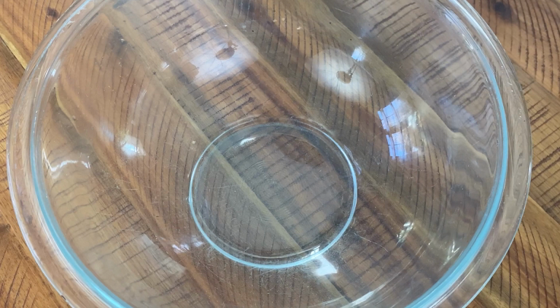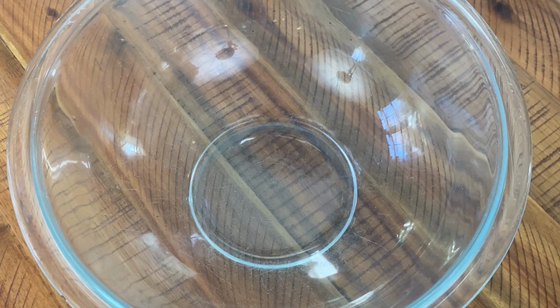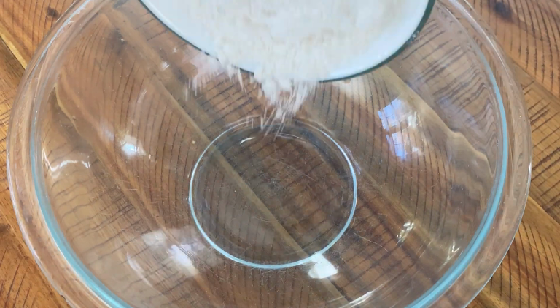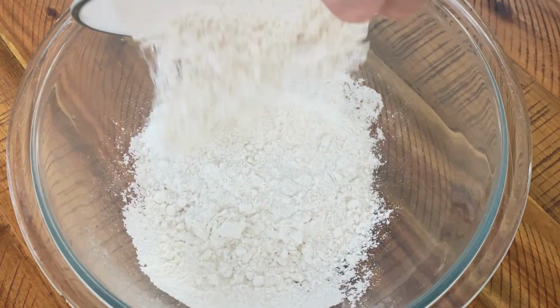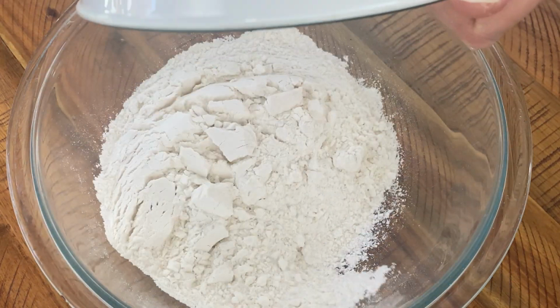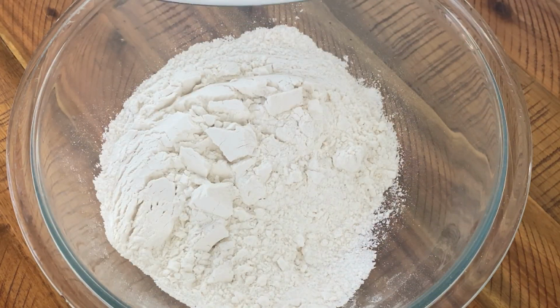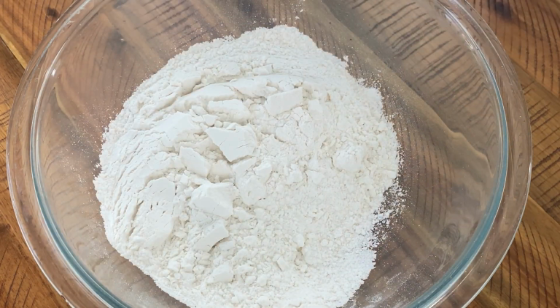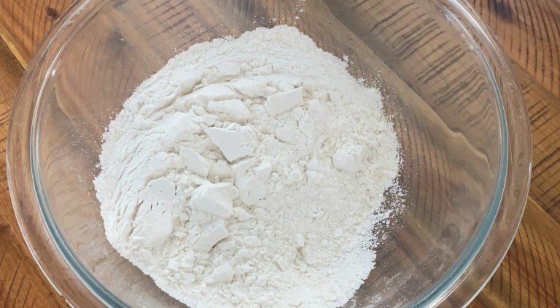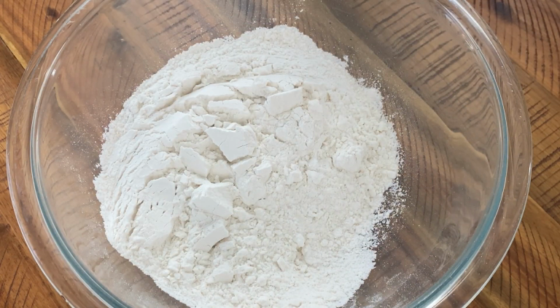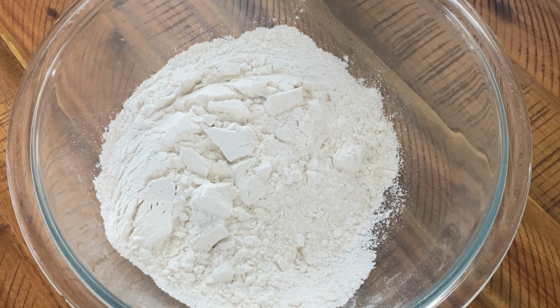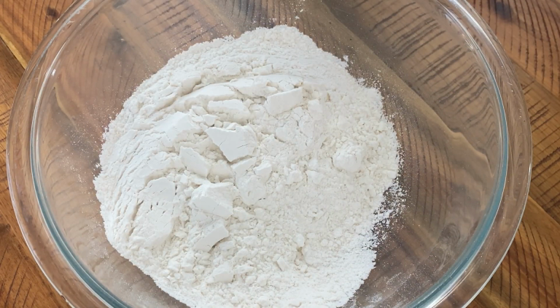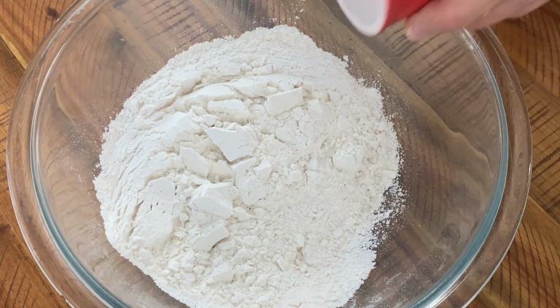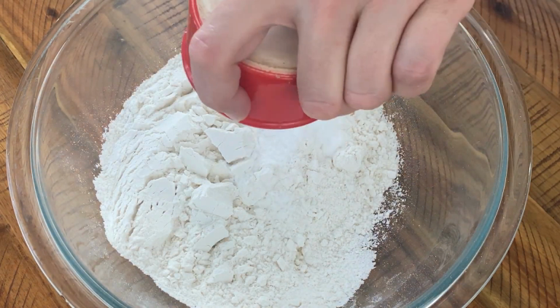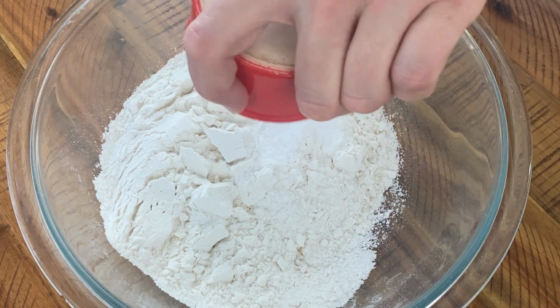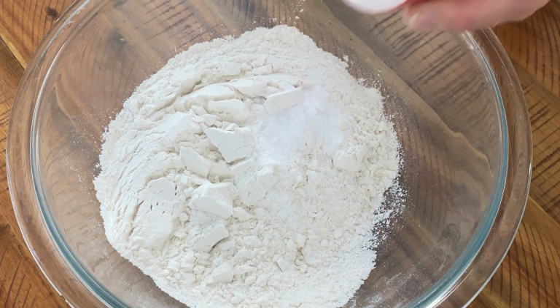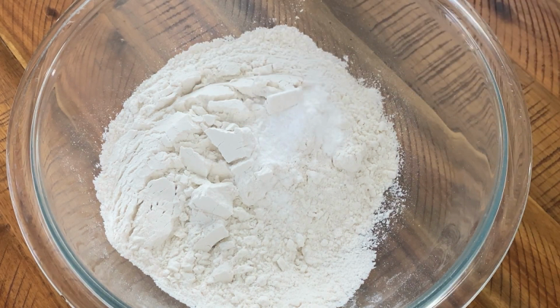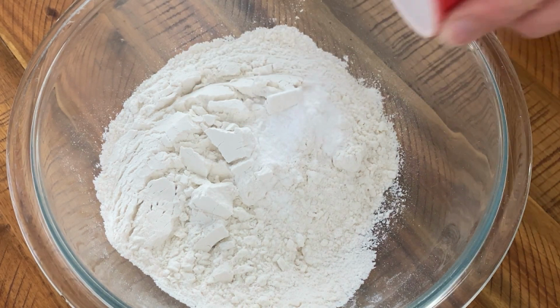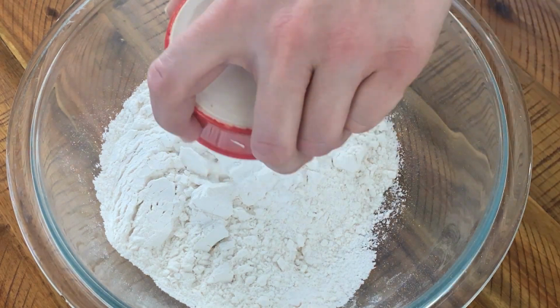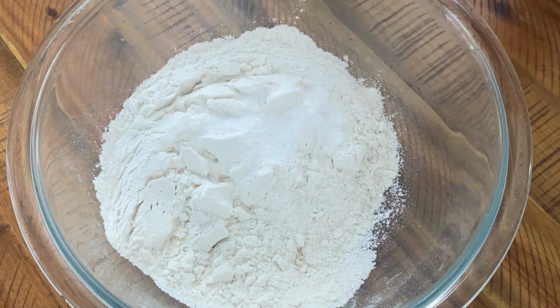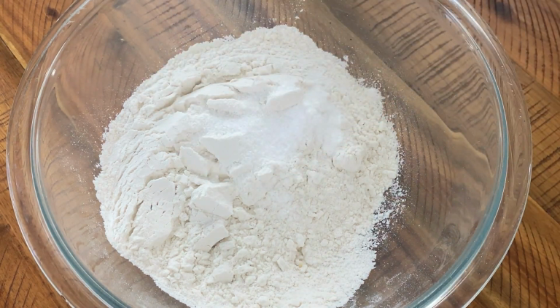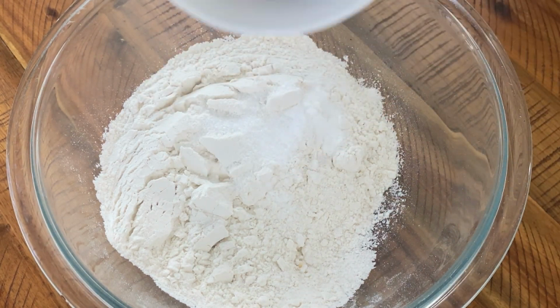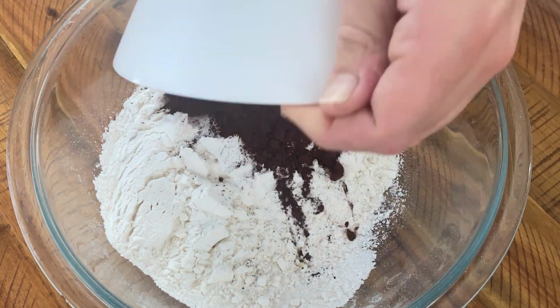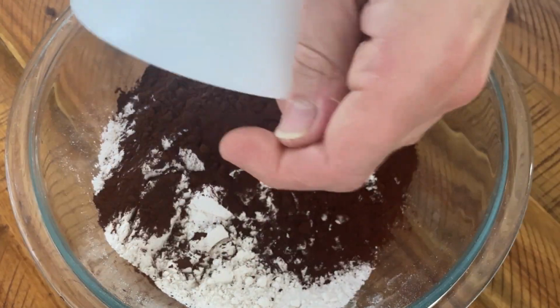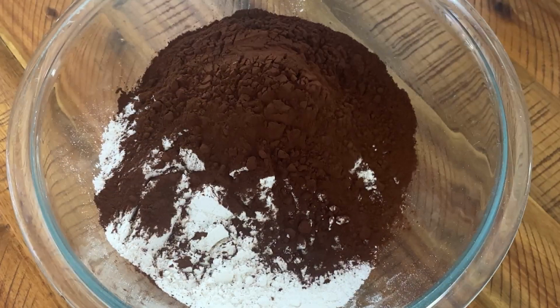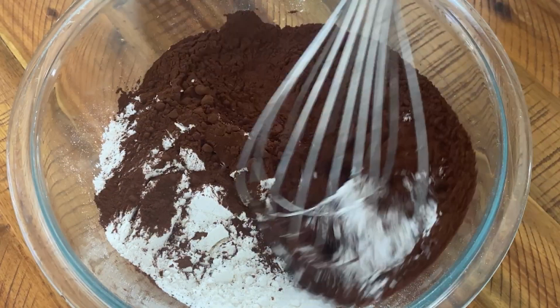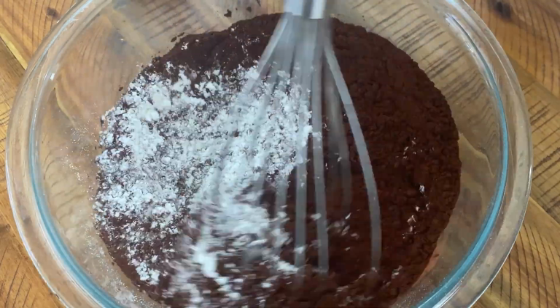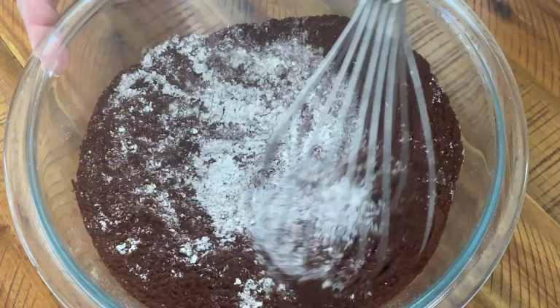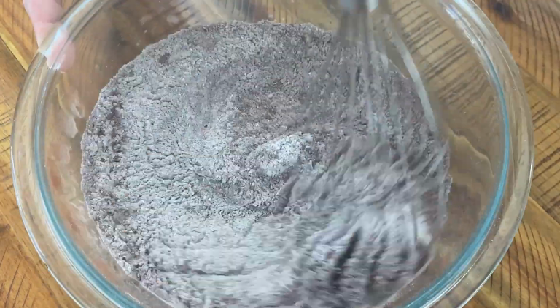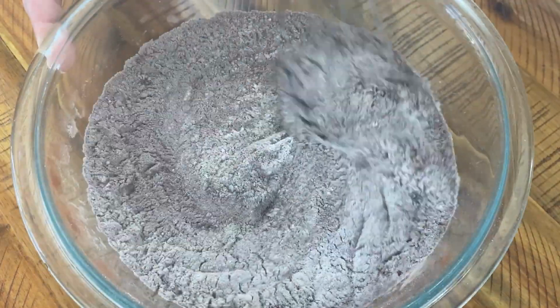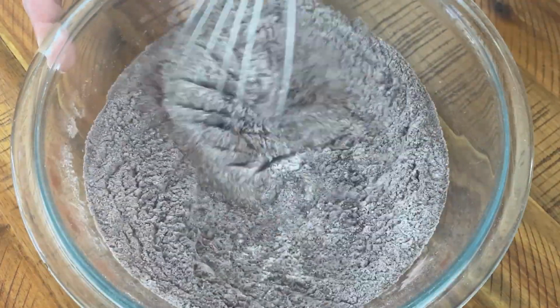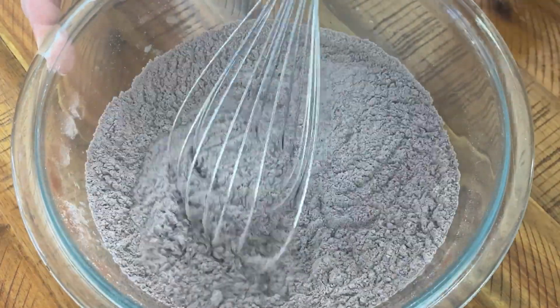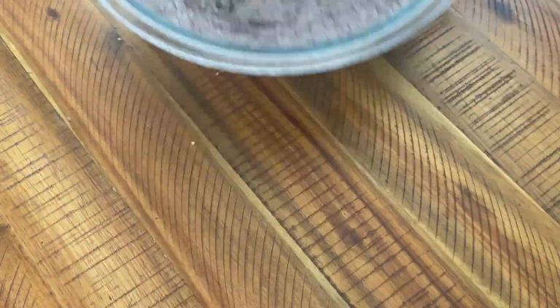Into your most medium bowl goes 285 grams, or two cups, of all-purpose flour, three quarters of a teaspoon of kosher salt, three quarters of a teaspoon of baking soda, and 50 grams, or one half cup, of cocoa powder. Whisk it all together and set aside.